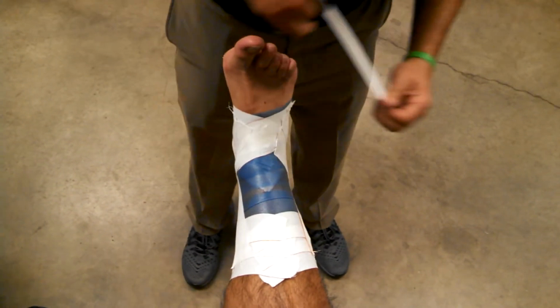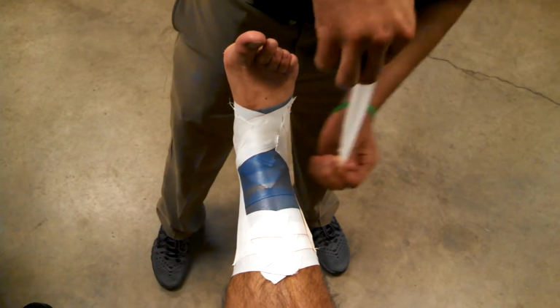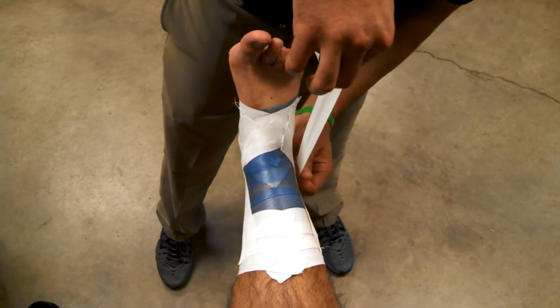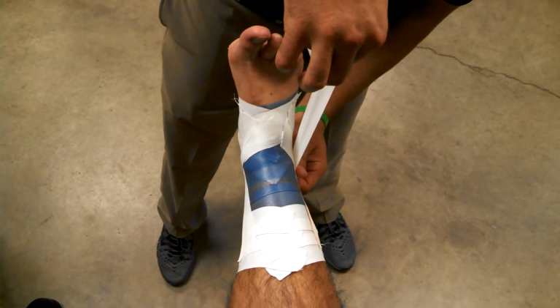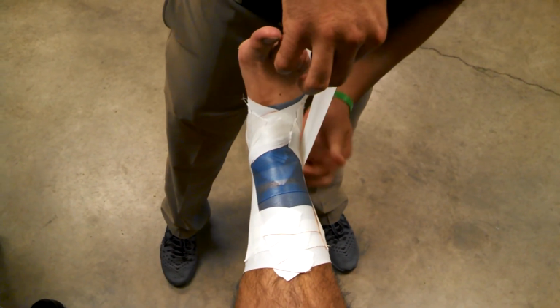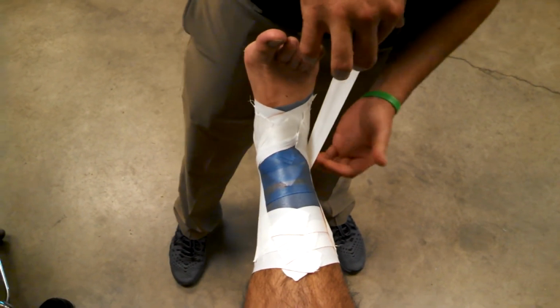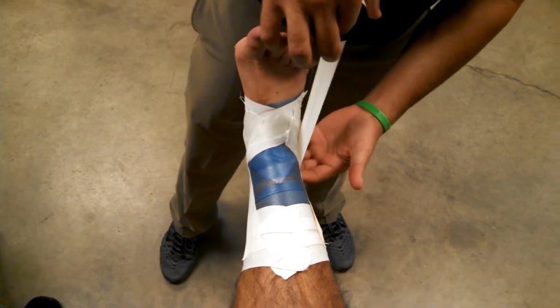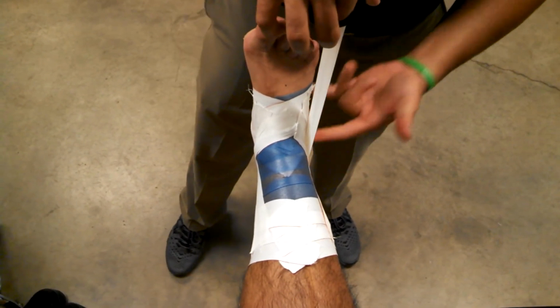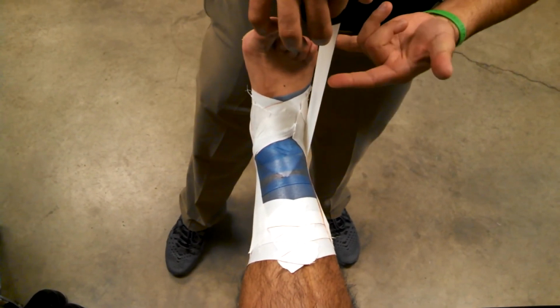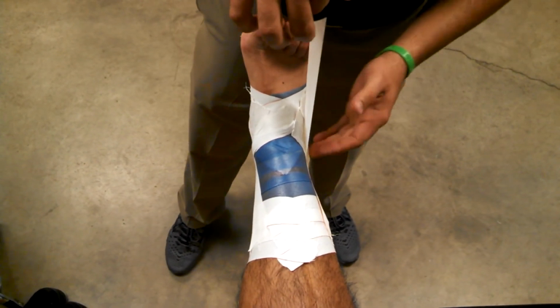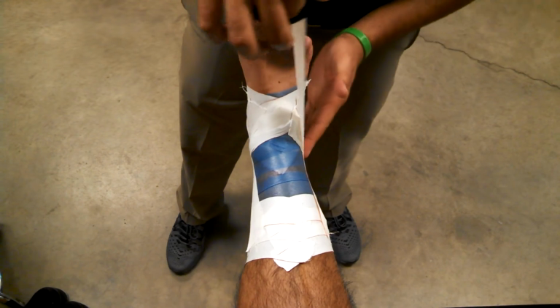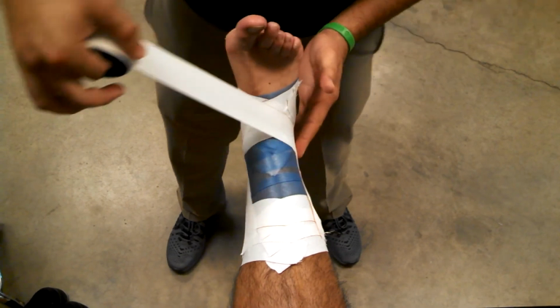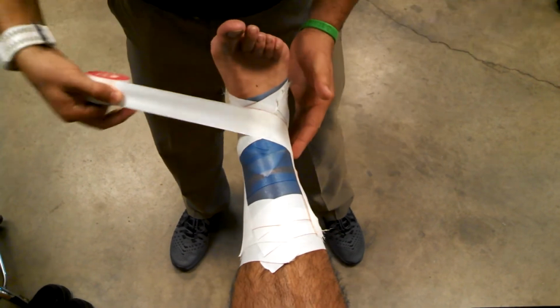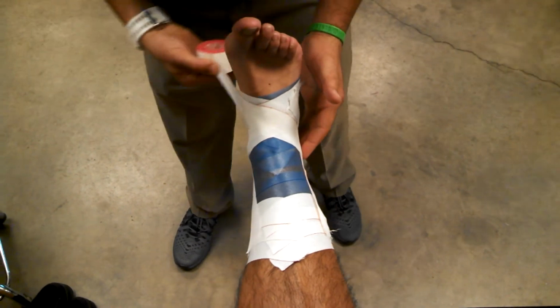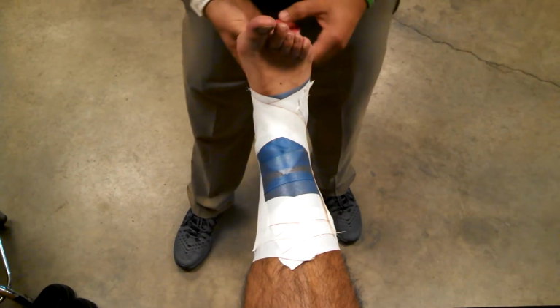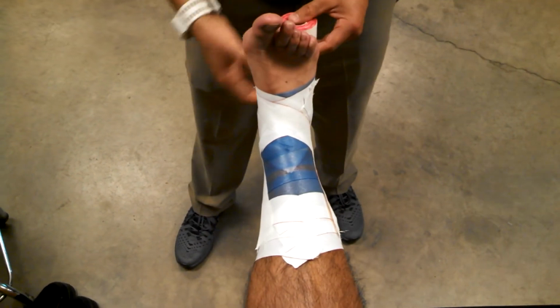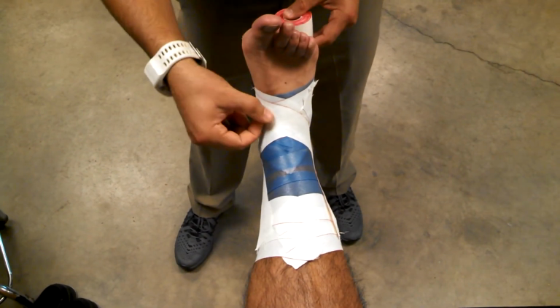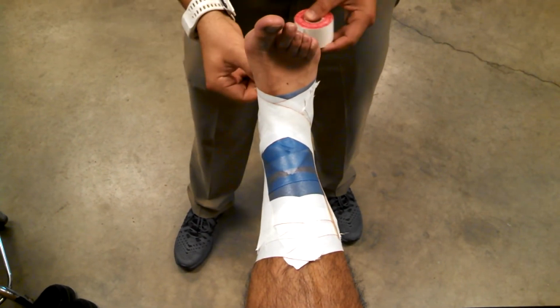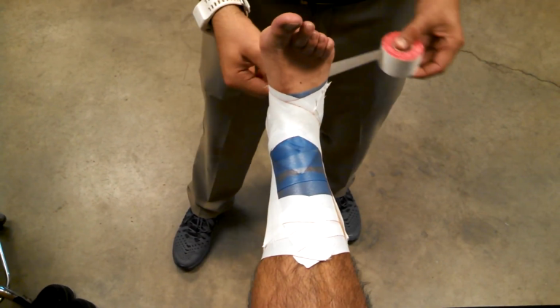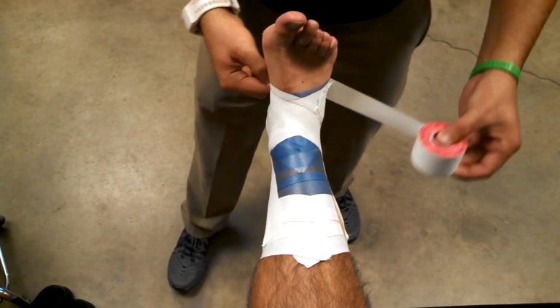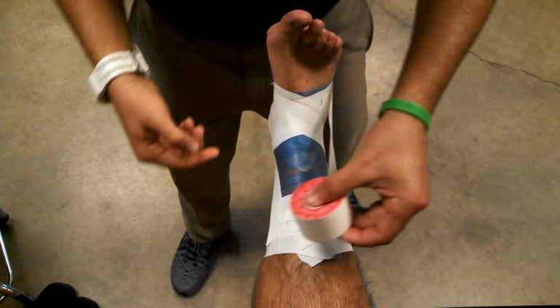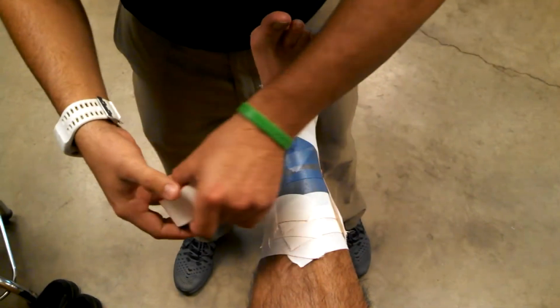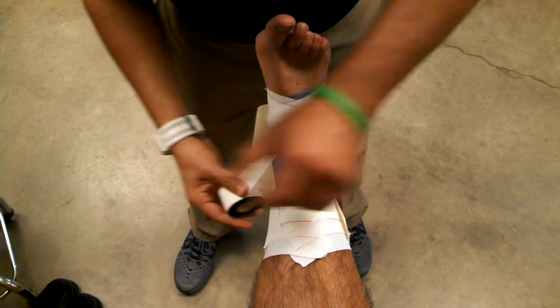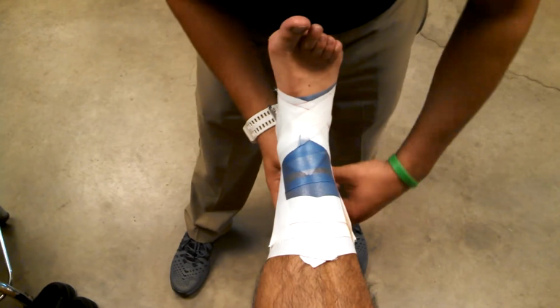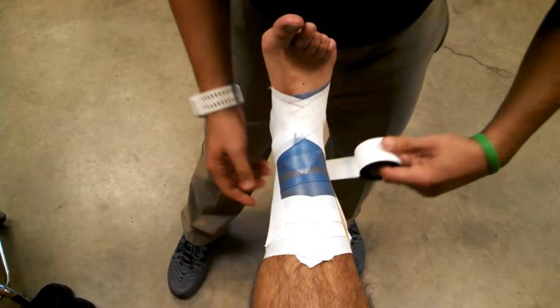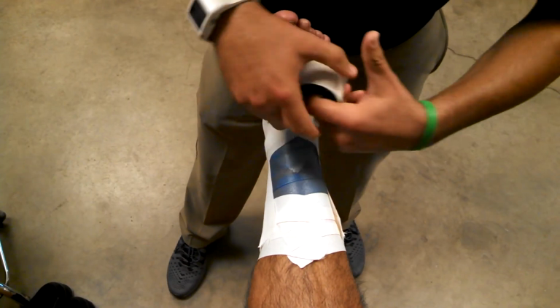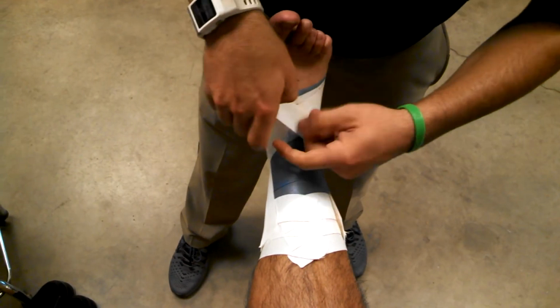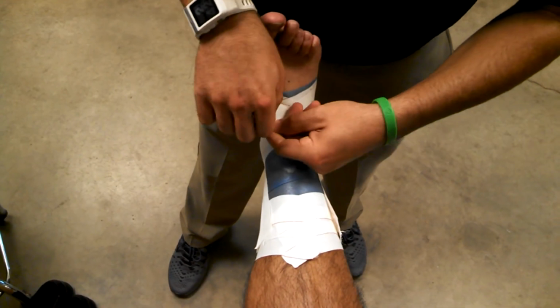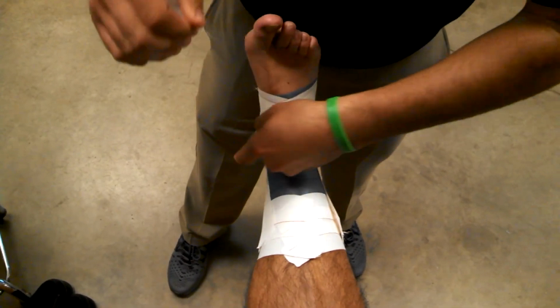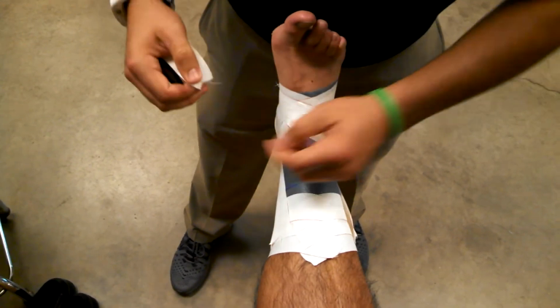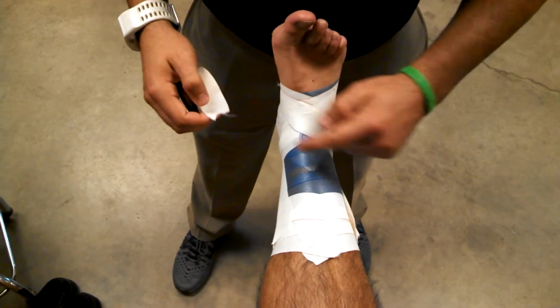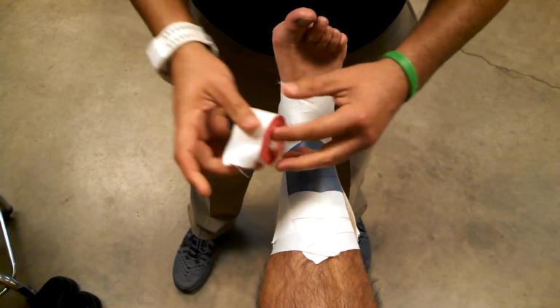For the figure eight, start at the lateral malleolus, come straight up parallel with the bottom of the foot, and come around. Follow that bottom anchor, go back up and around — and there's the figure eight.